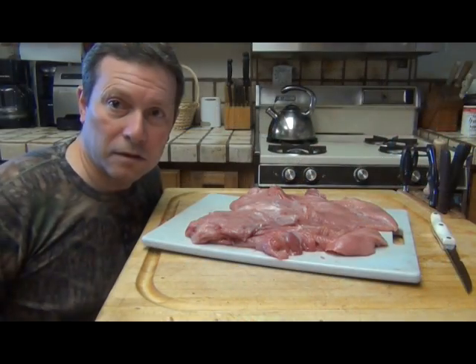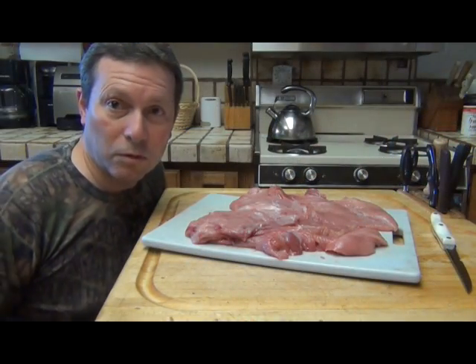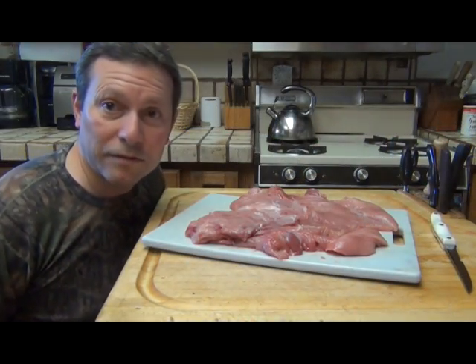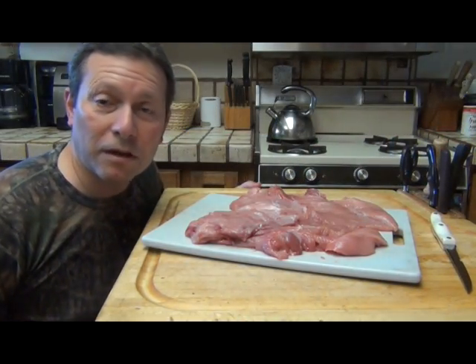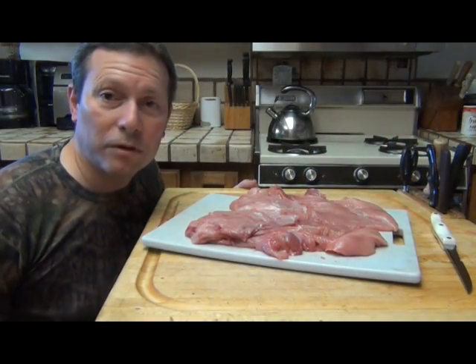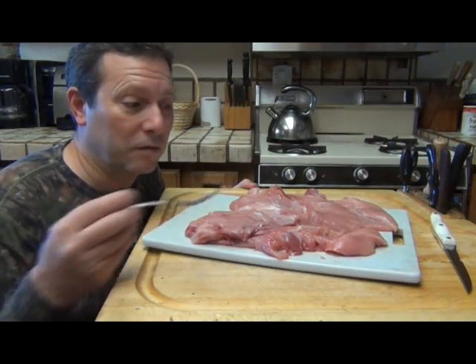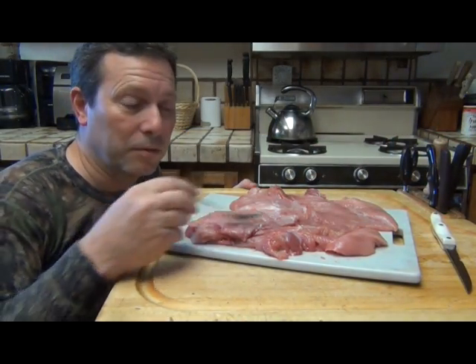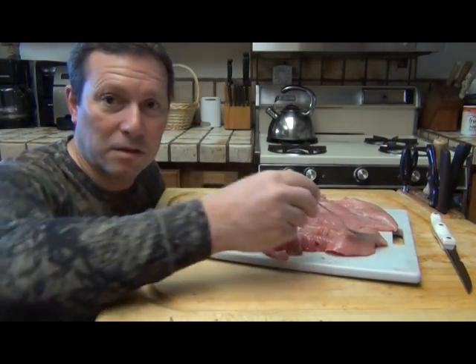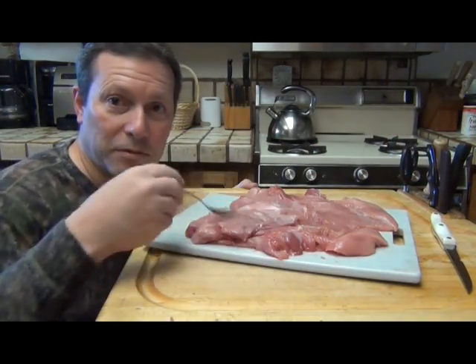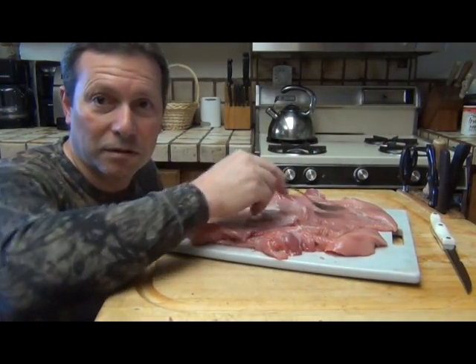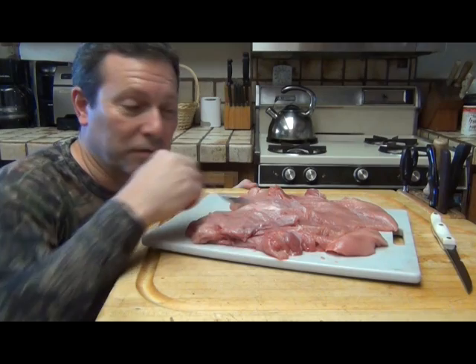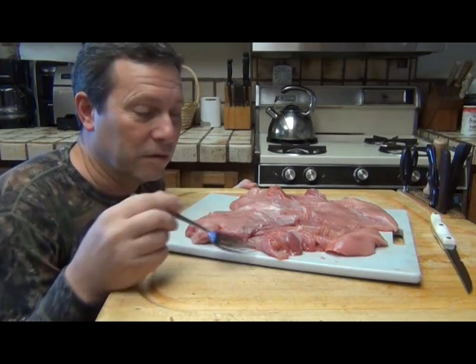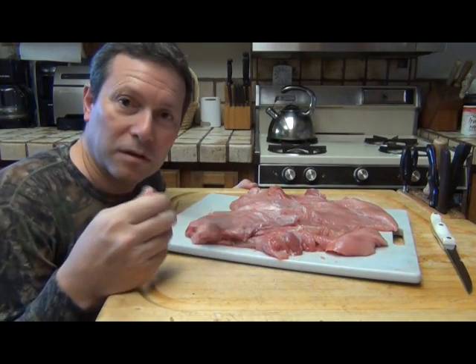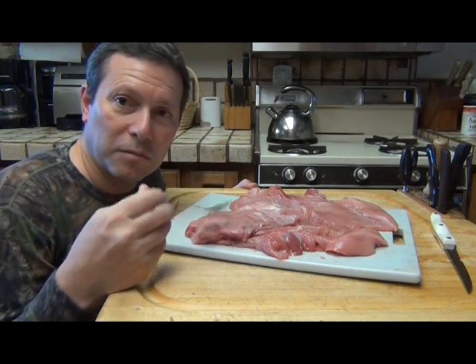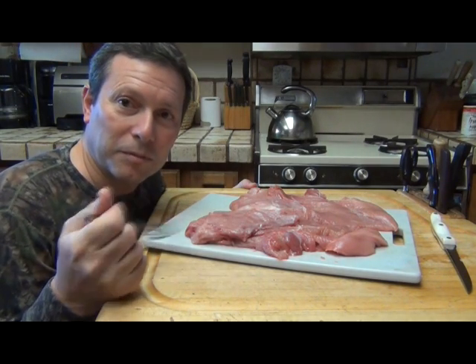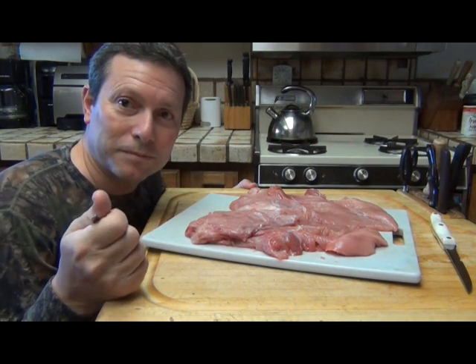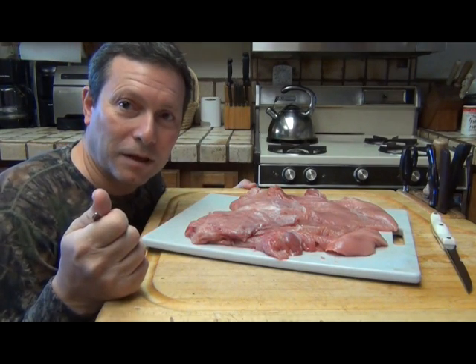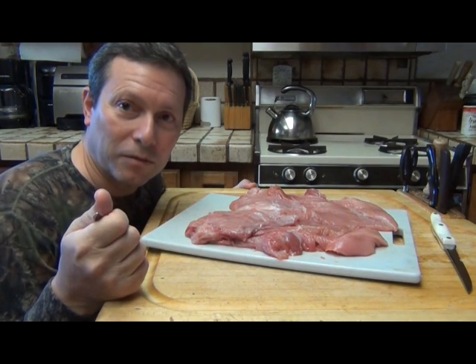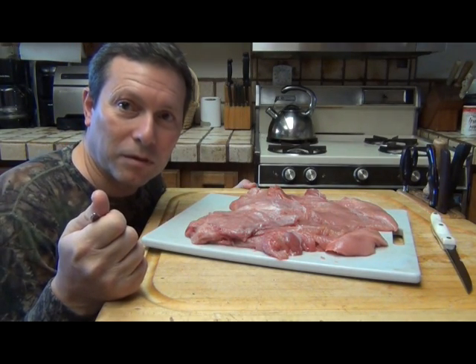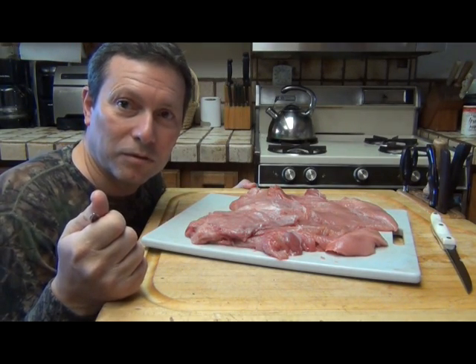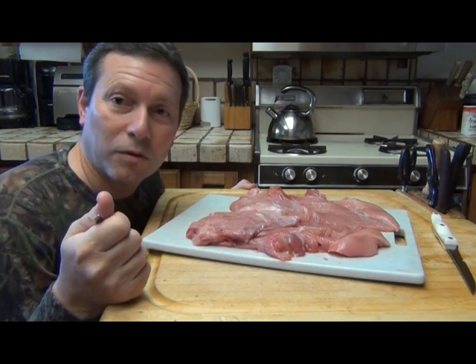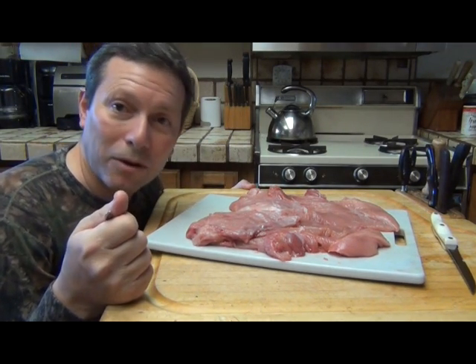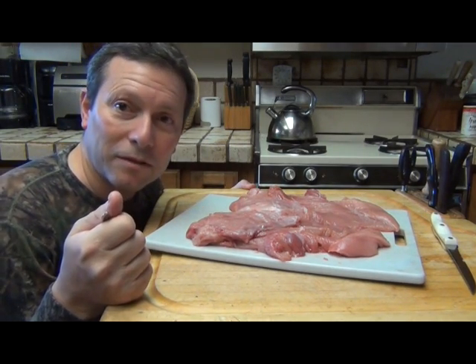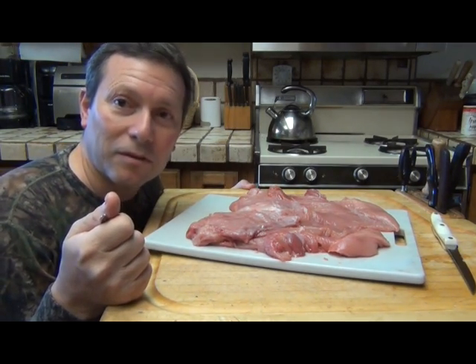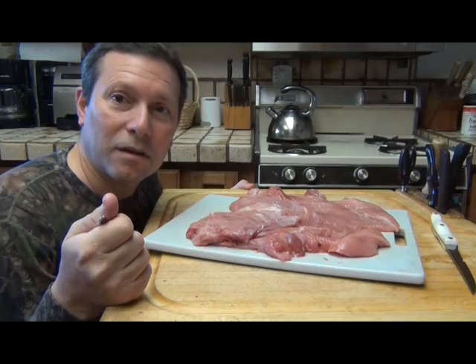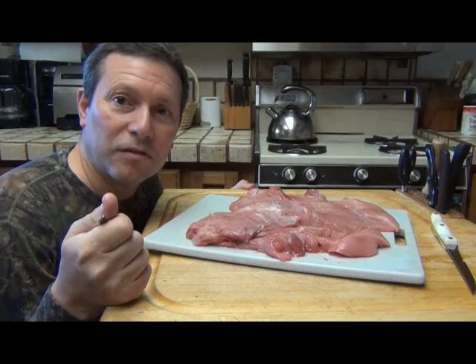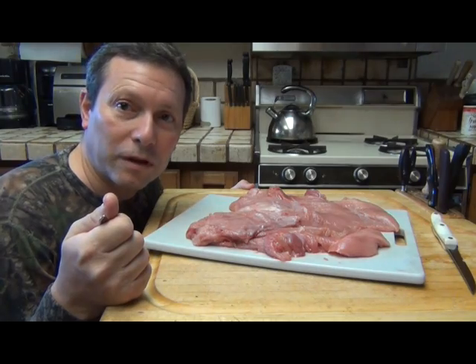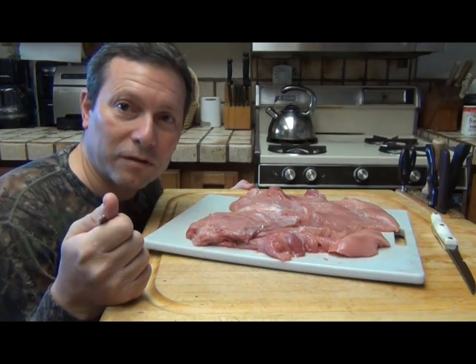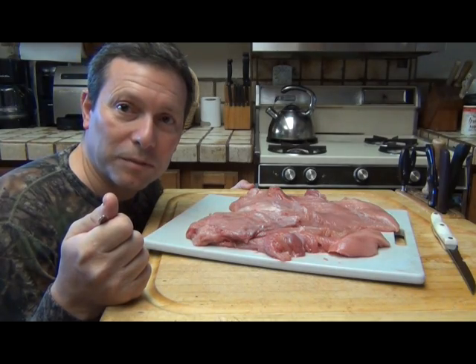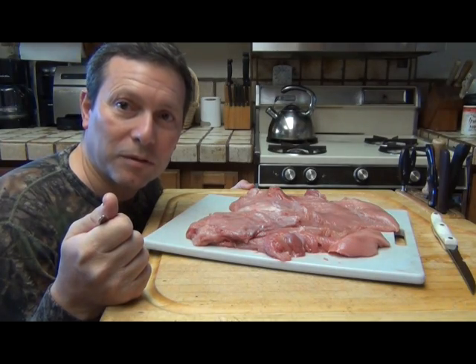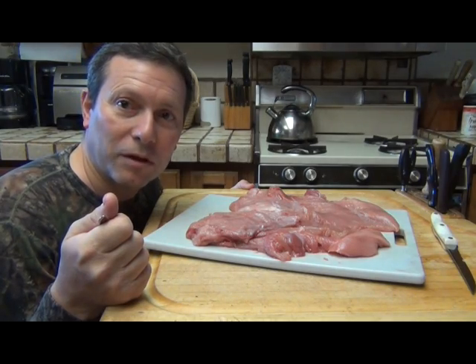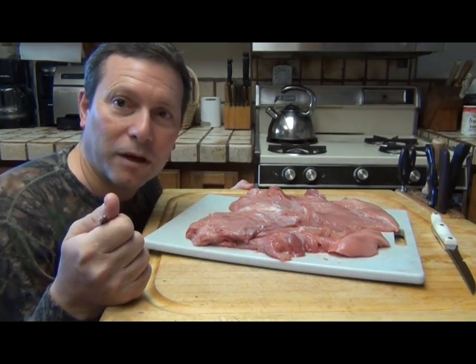So what we're left with here now is a couple of slabs of breast meat. What I want to do before we marinate this is fork tenderize it a little bit, so I'm gonna do that right now.